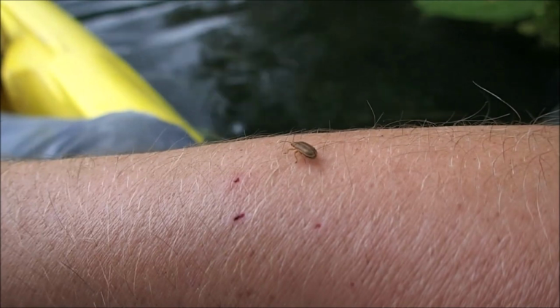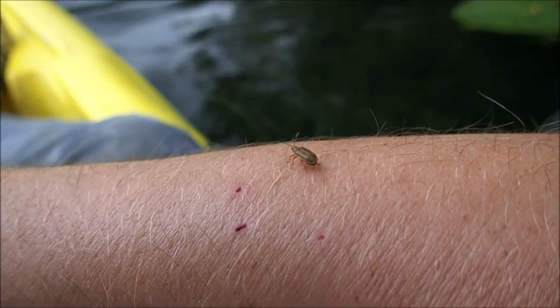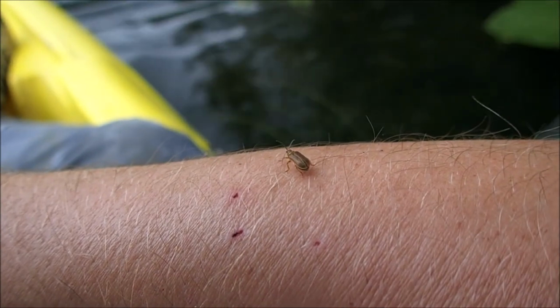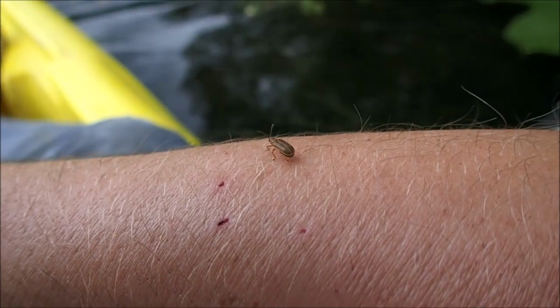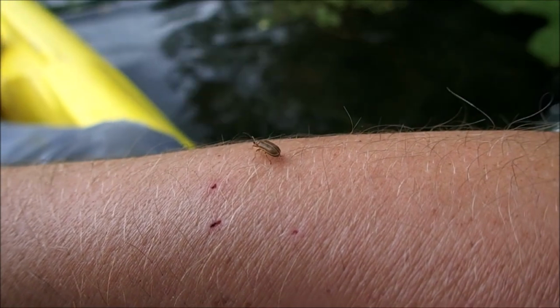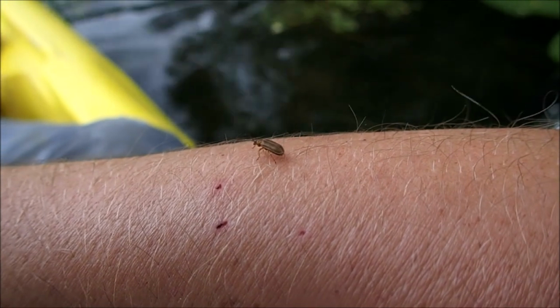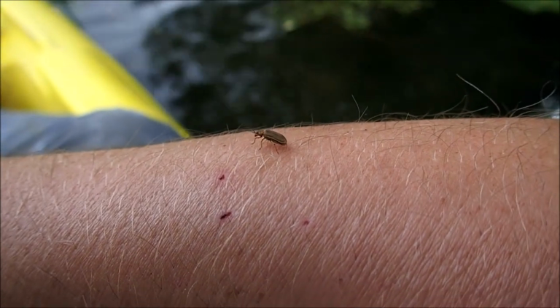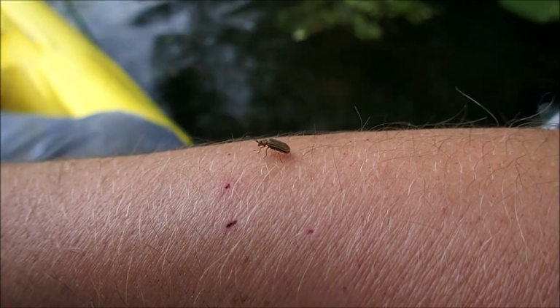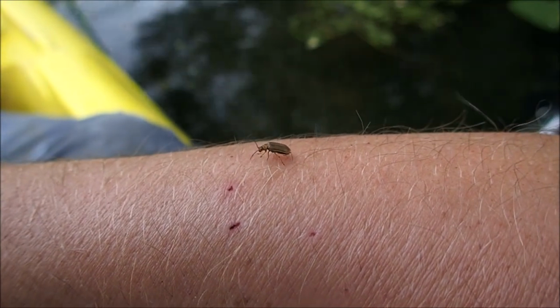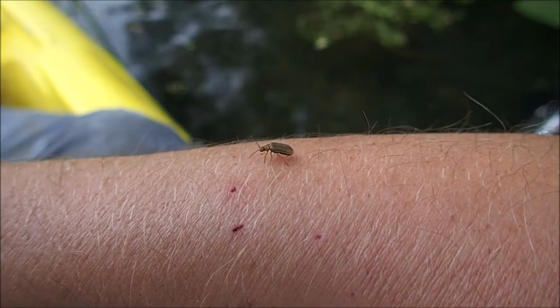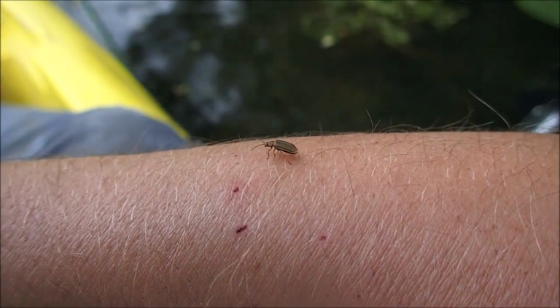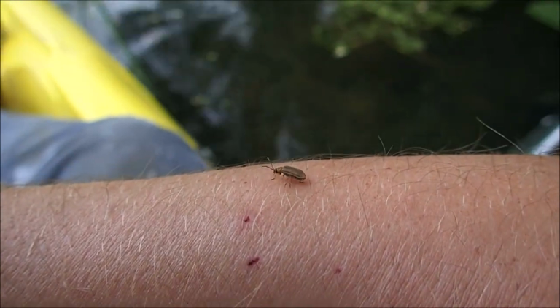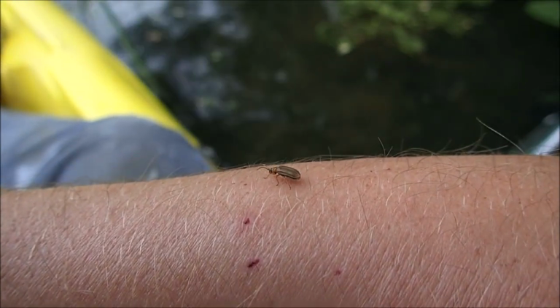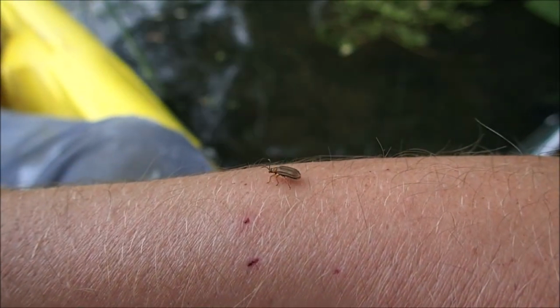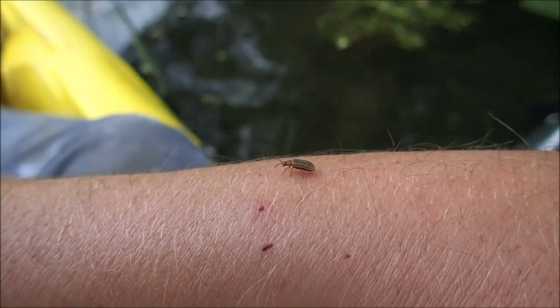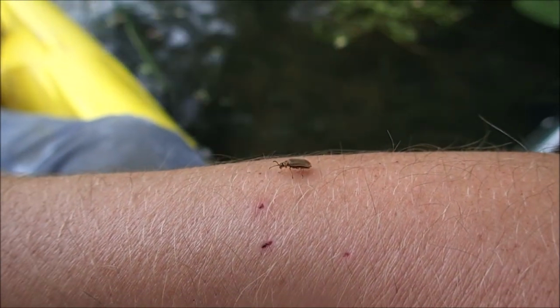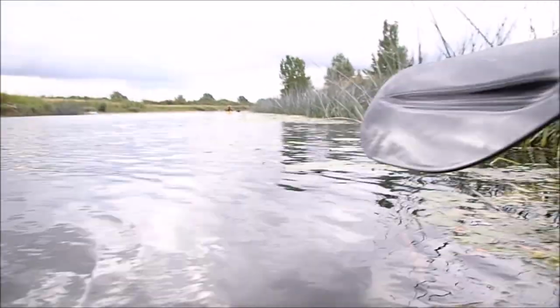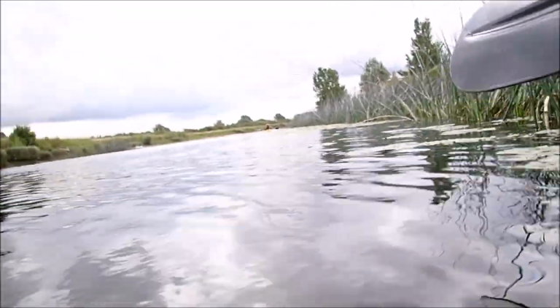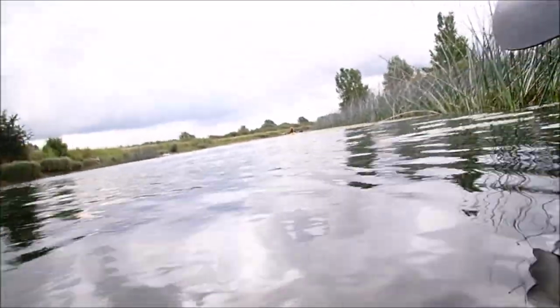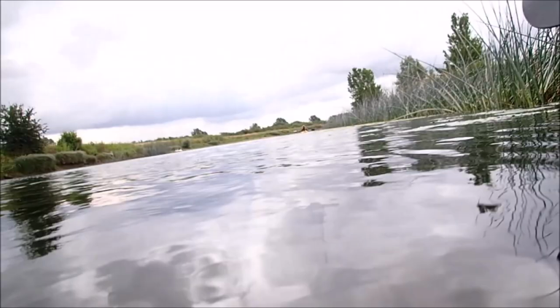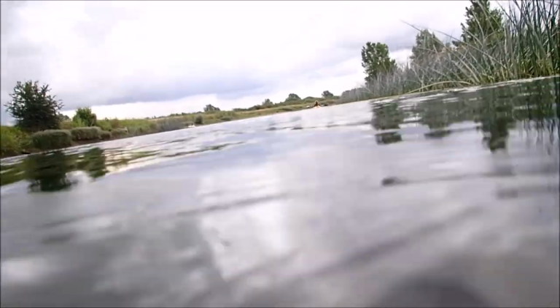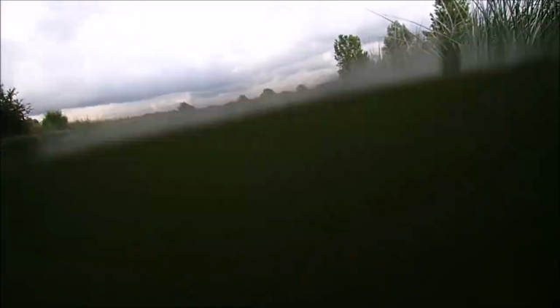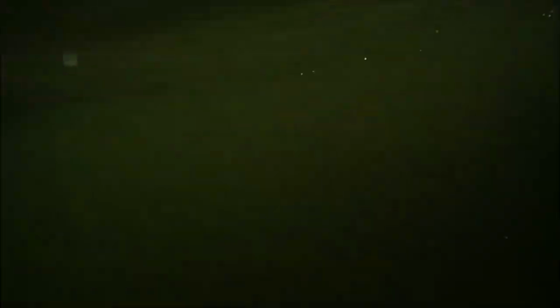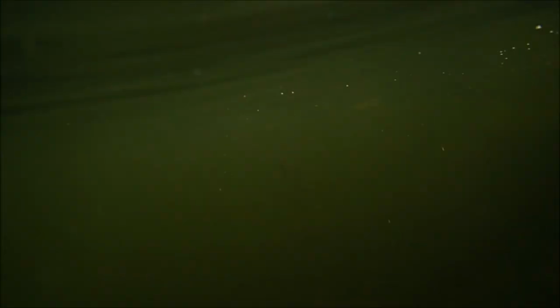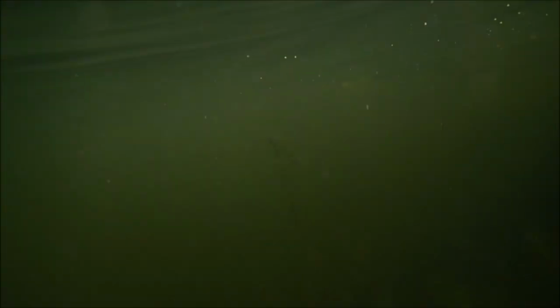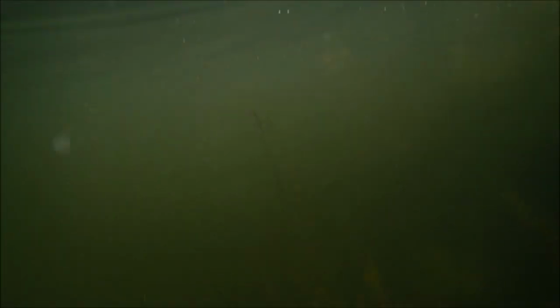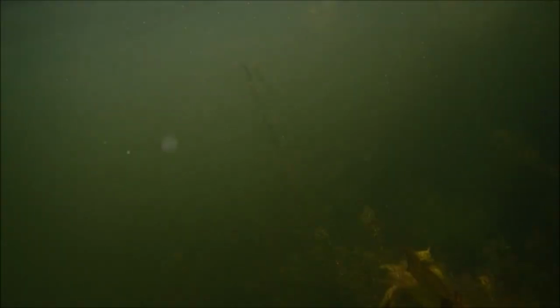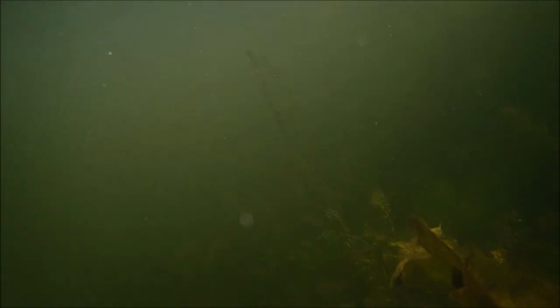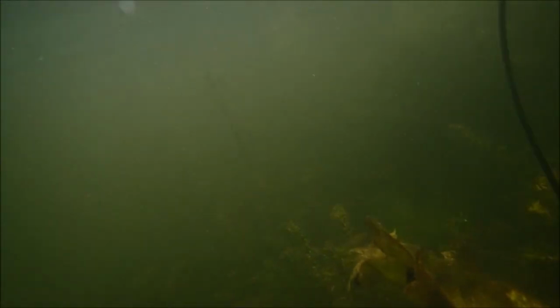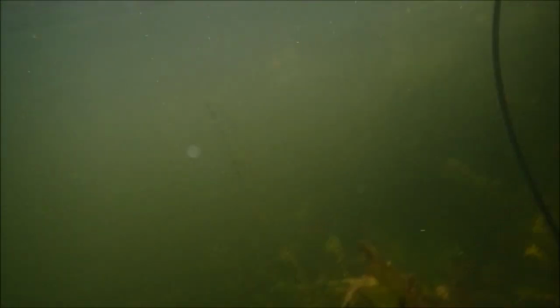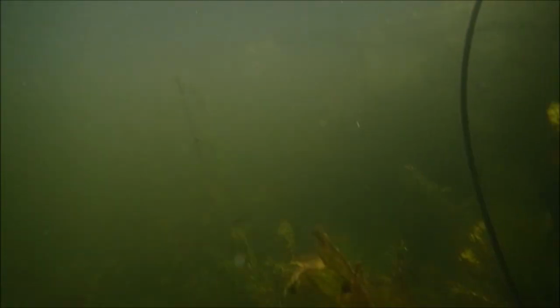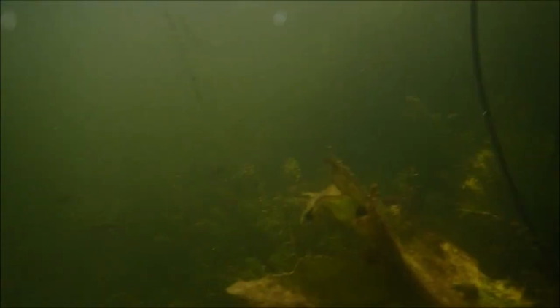A rather smaller beastie has landed on my arm. Let's go under the water again for another look at those young fishies.